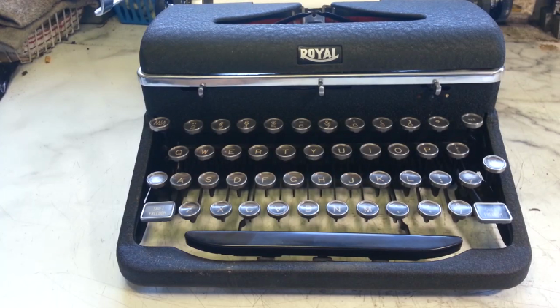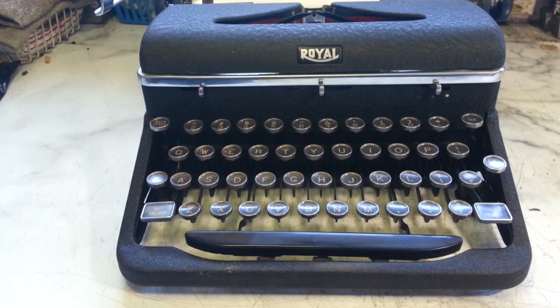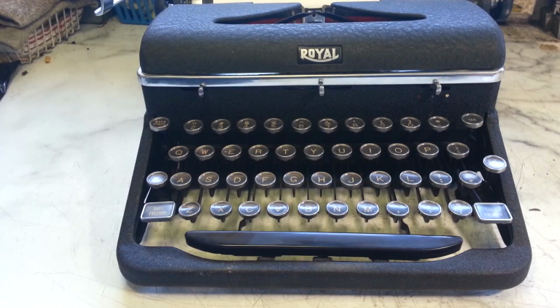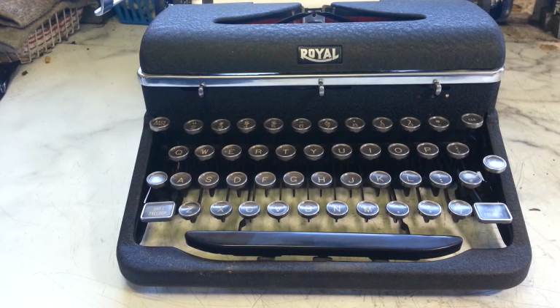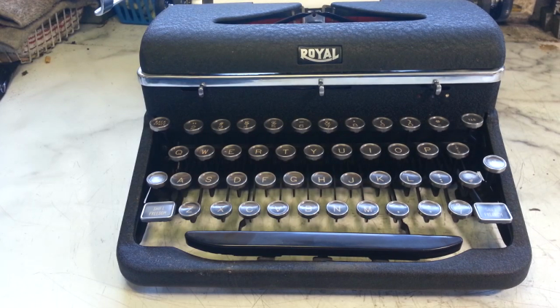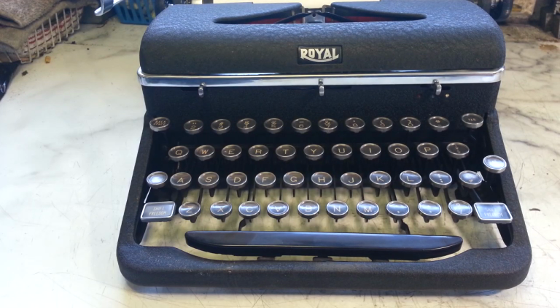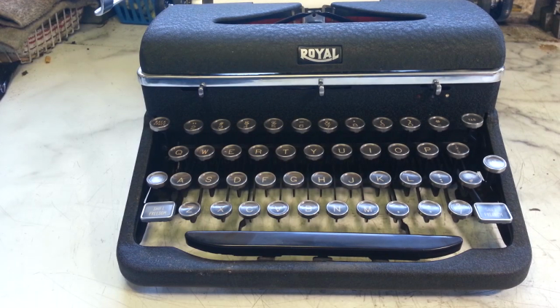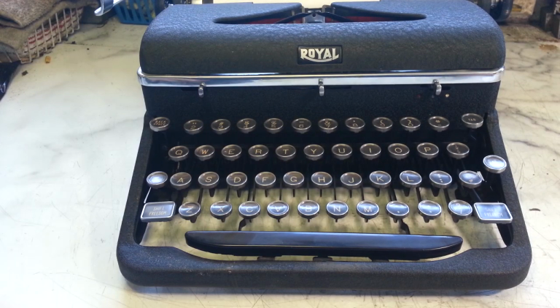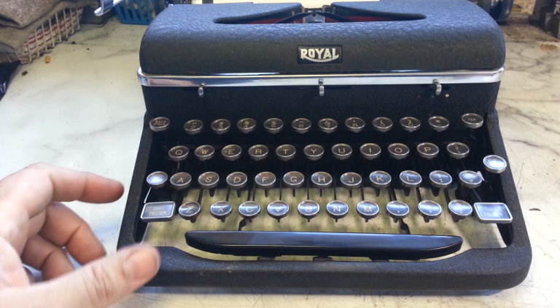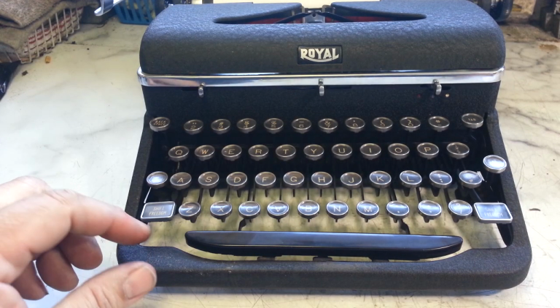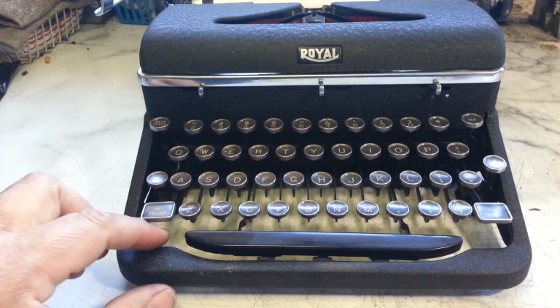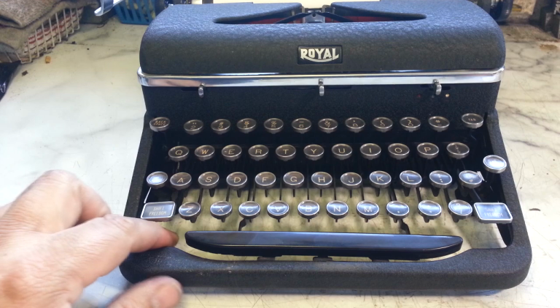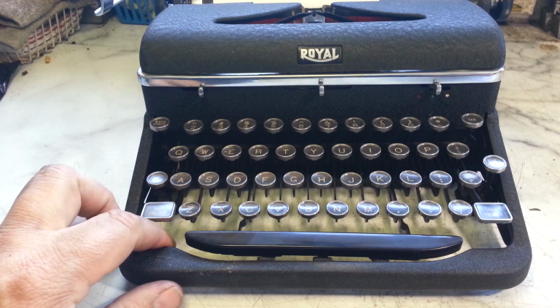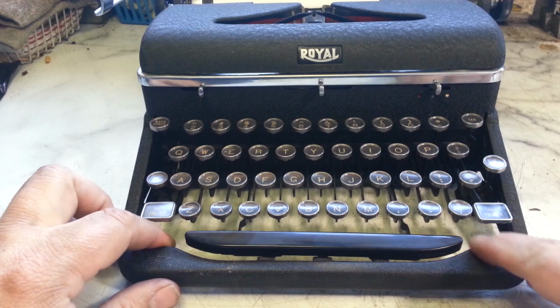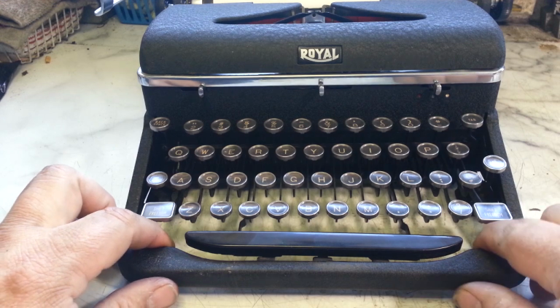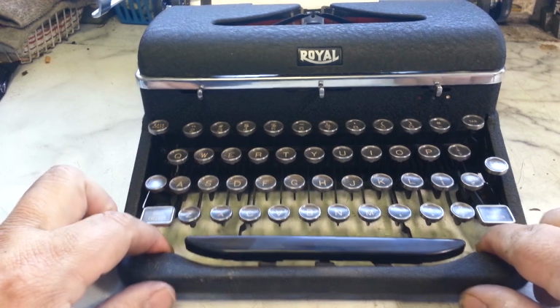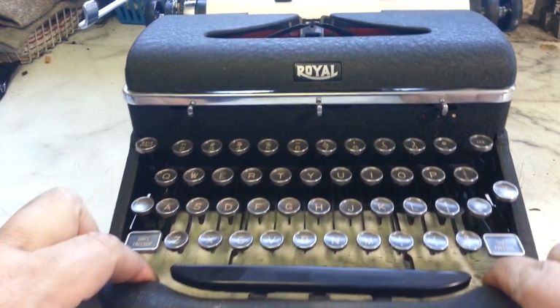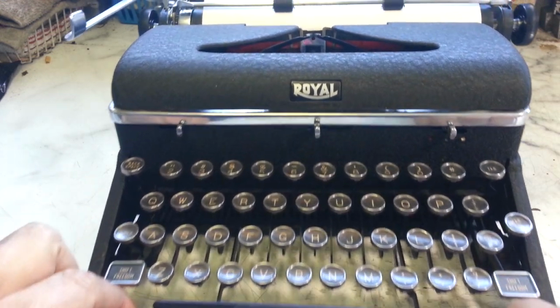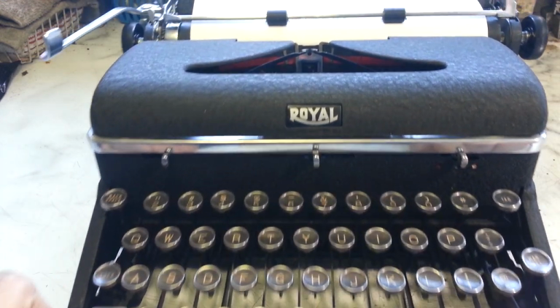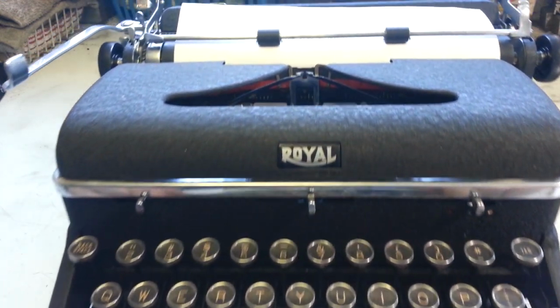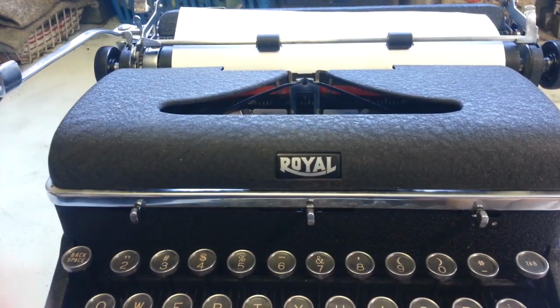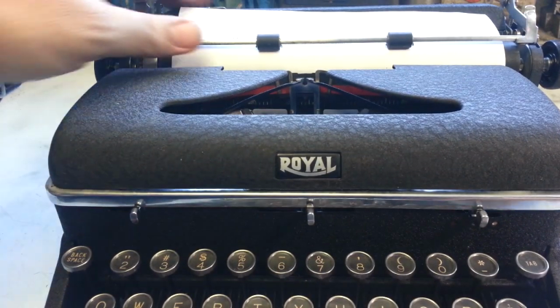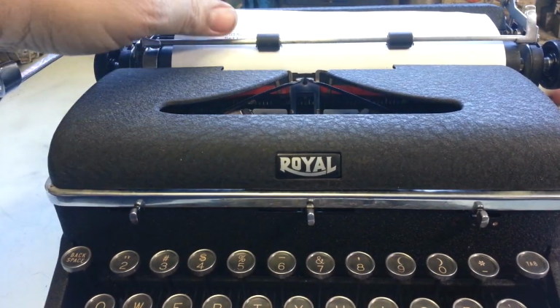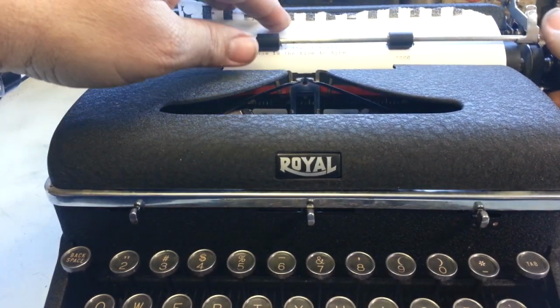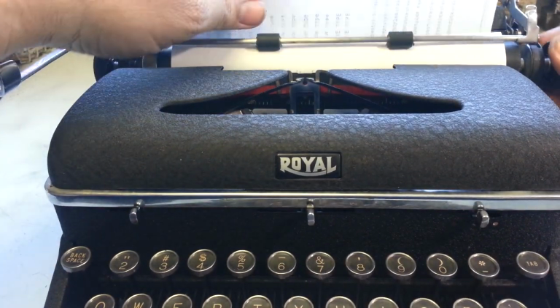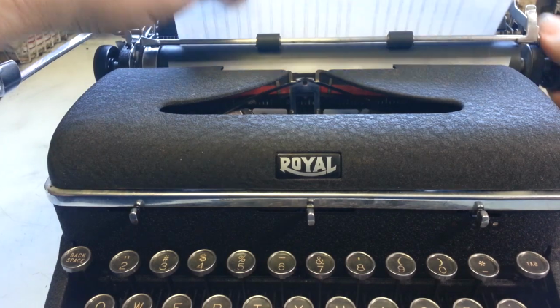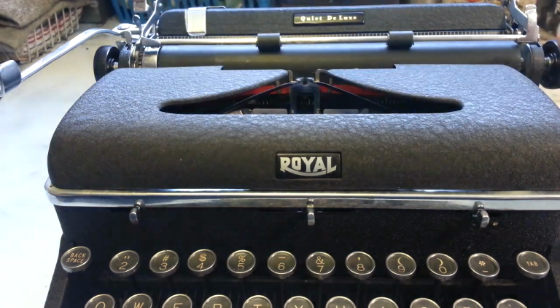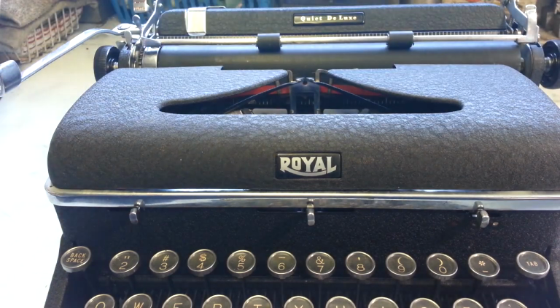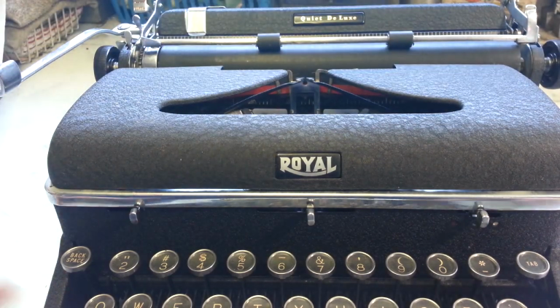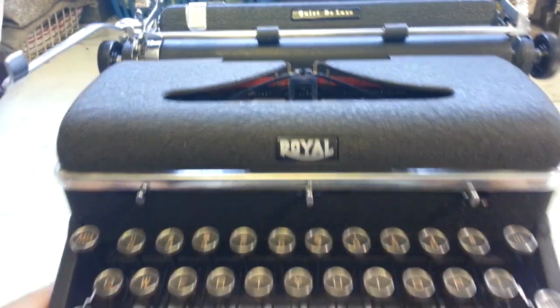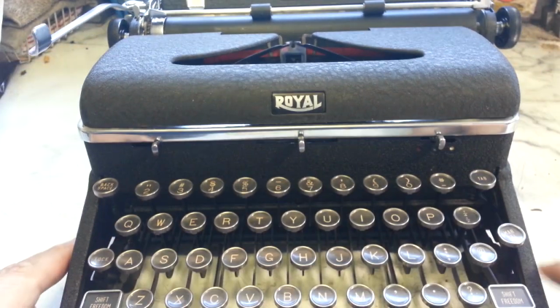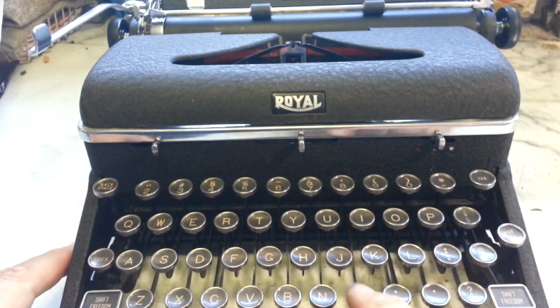Dwayne here, PhoenixTypewriter.com. Been doing a few things for this Royal Quiet Deluxe here, including straightening out the letter J.